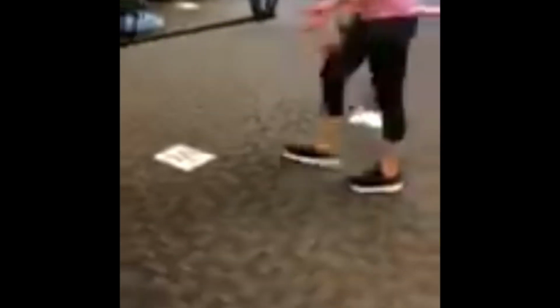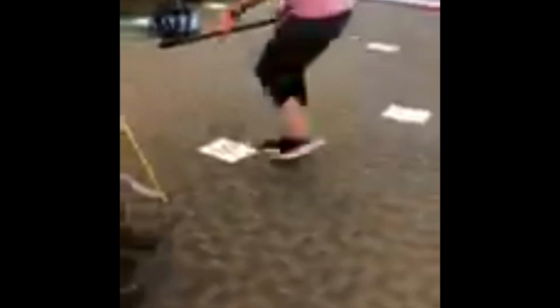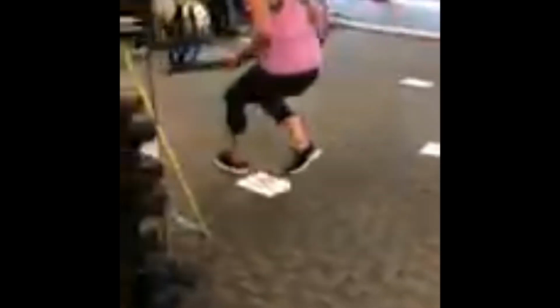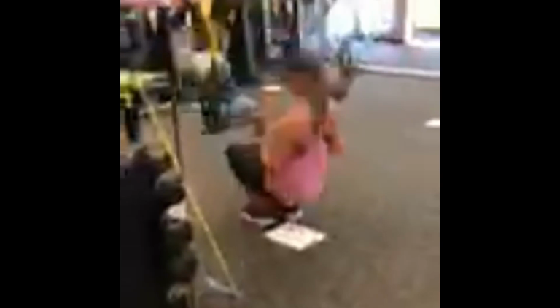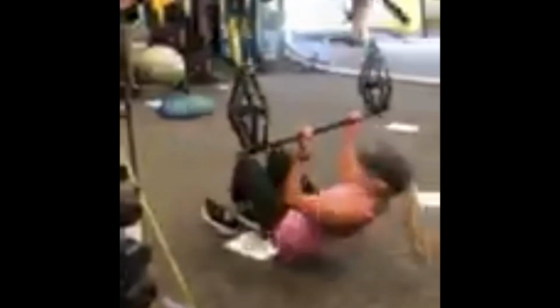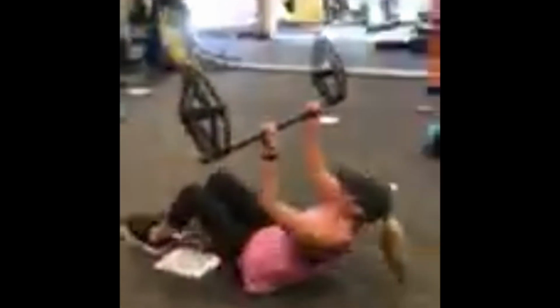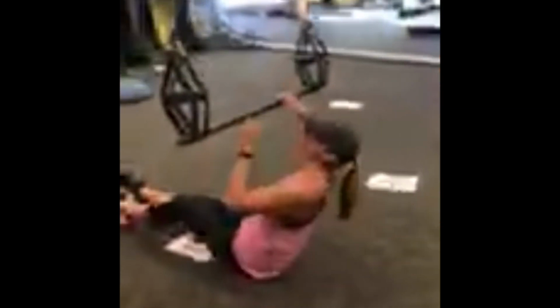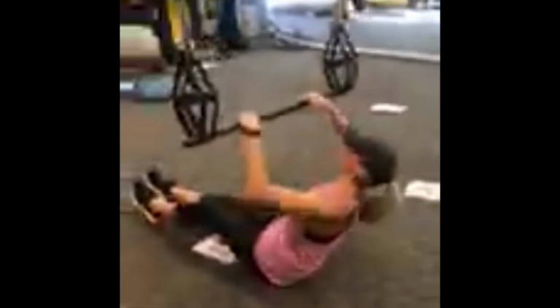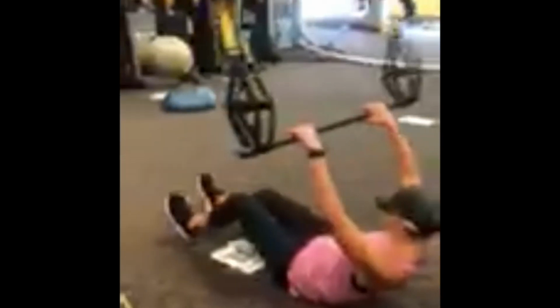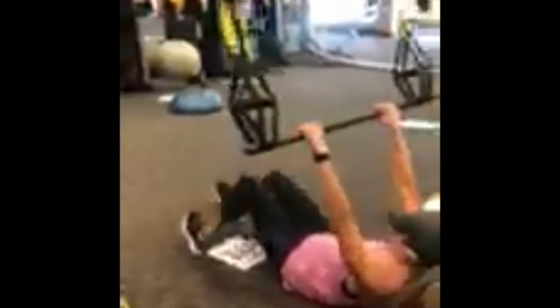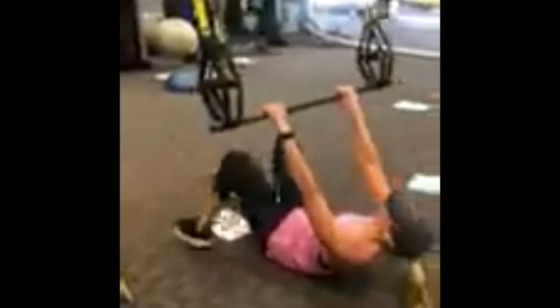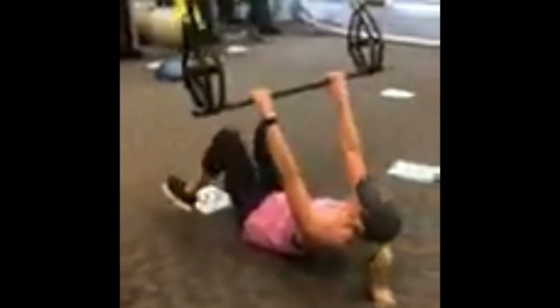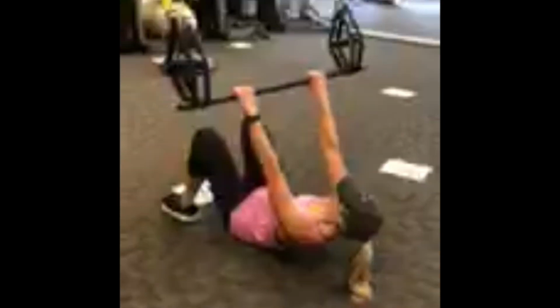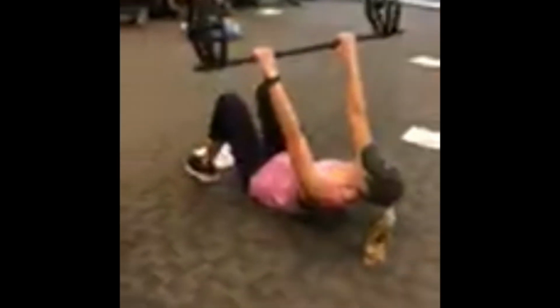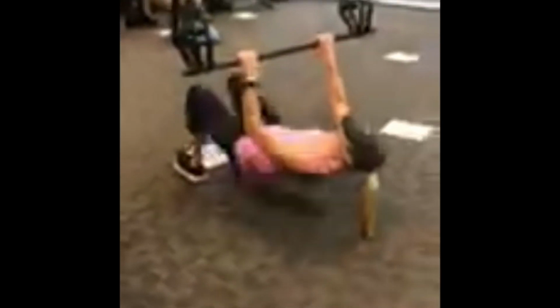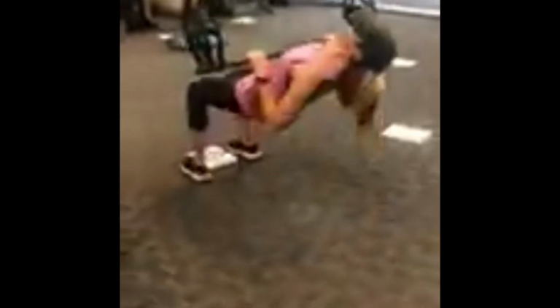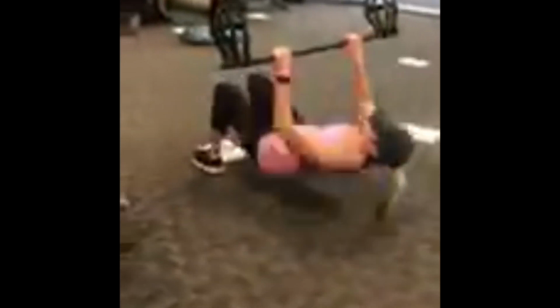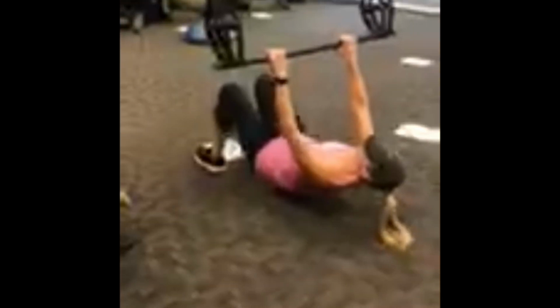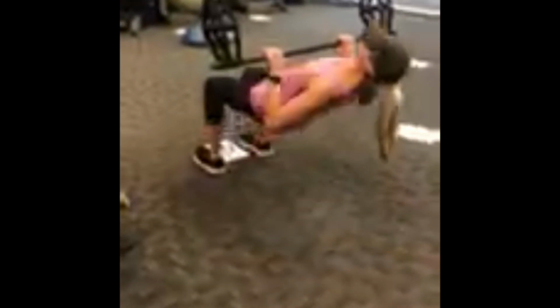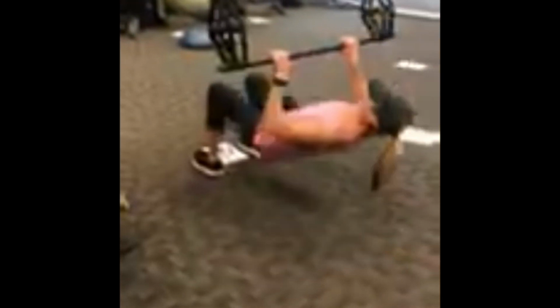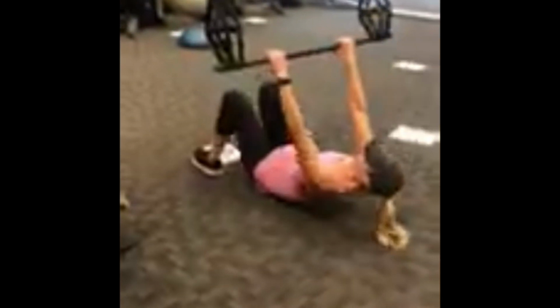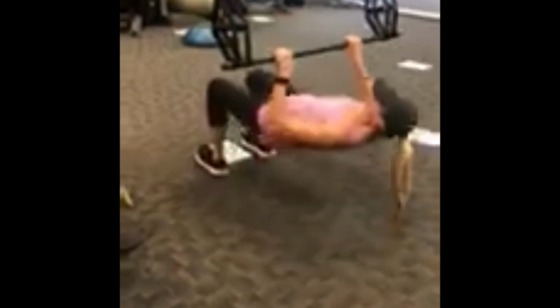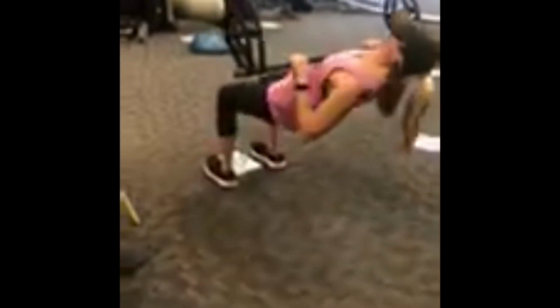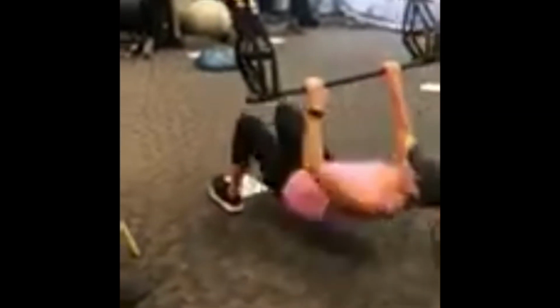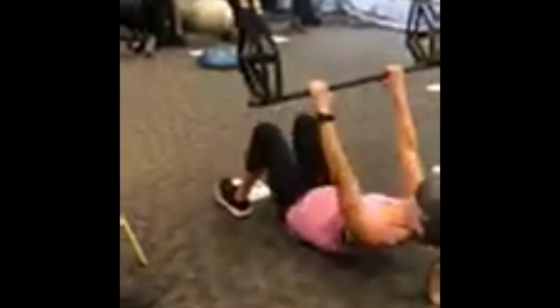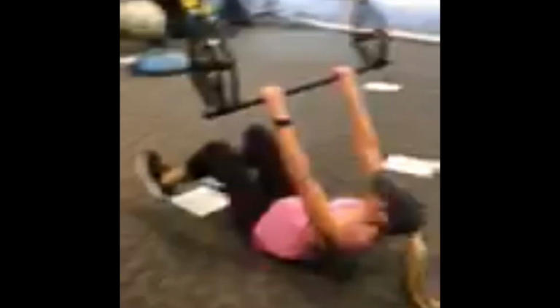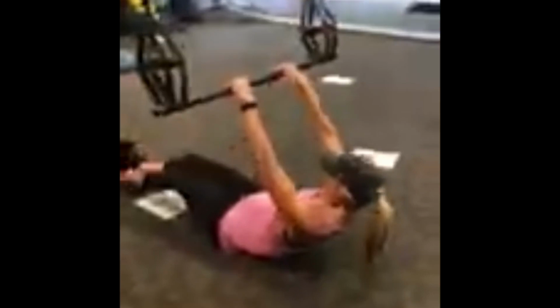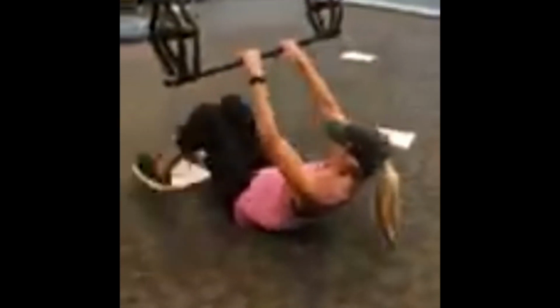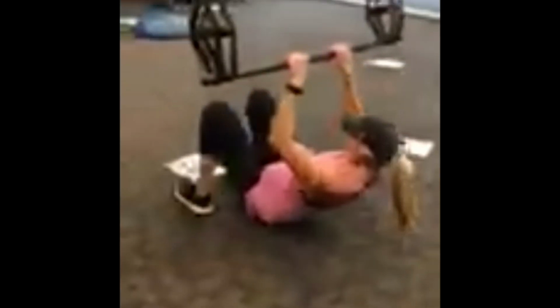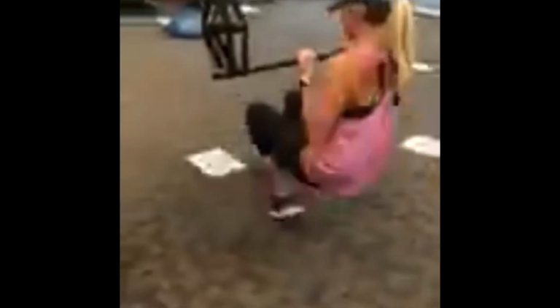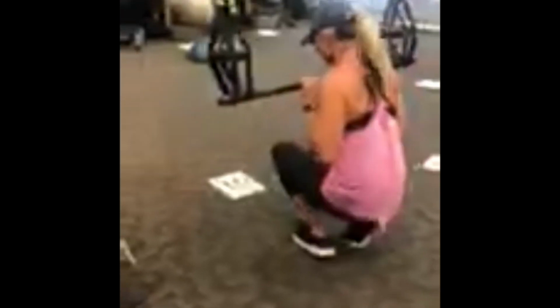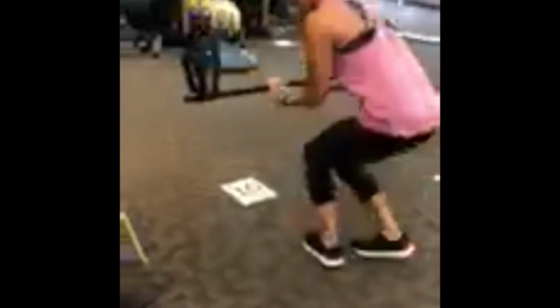Station number ten: we've got a bar inverted row on the TRX suspension — overhand grip, hold chest up to the bar. We can either go straight-legged or bent-legged, whichever is more comfortable and easier for you.